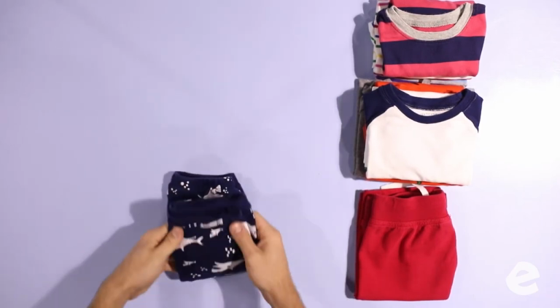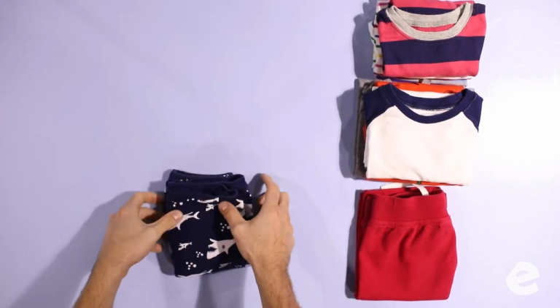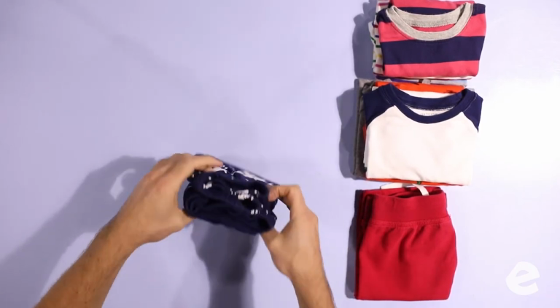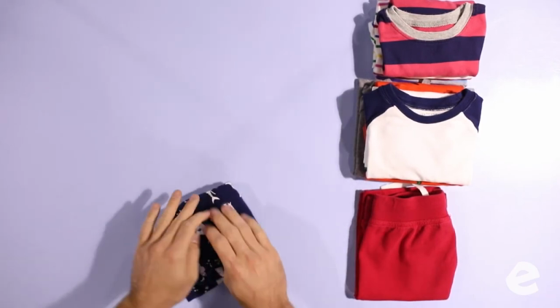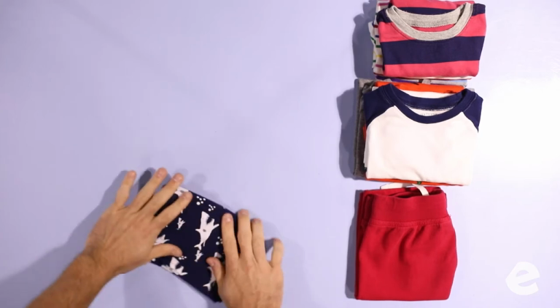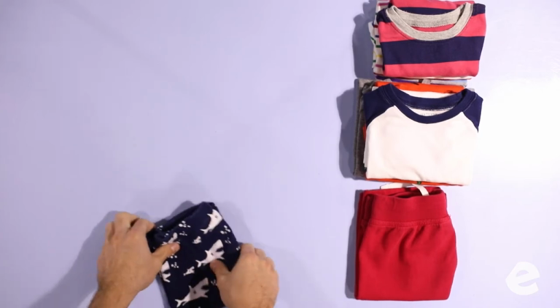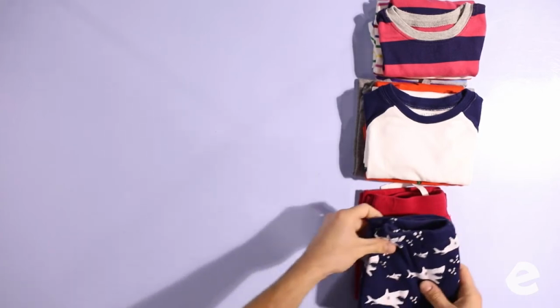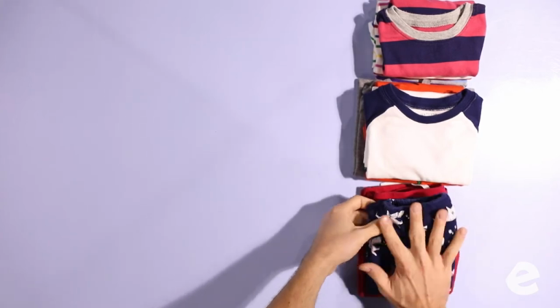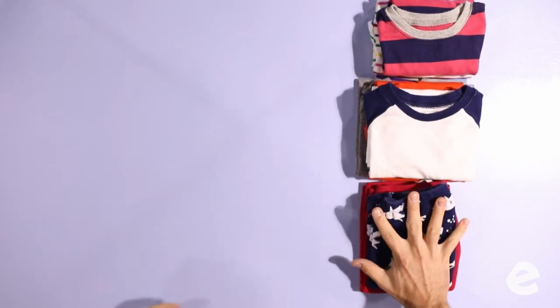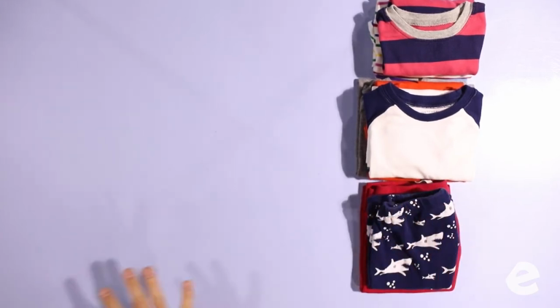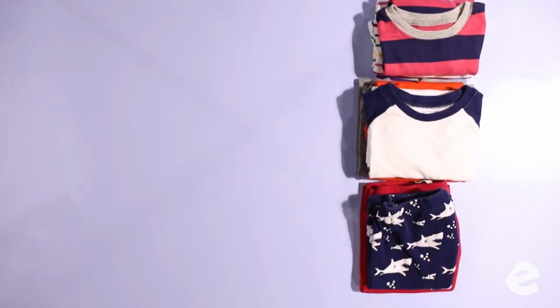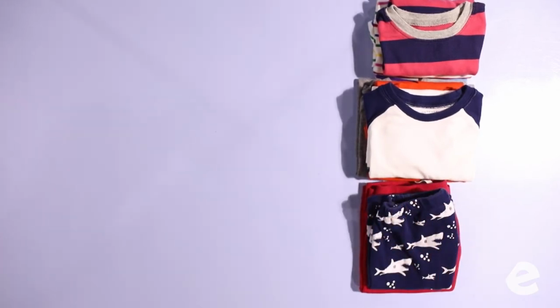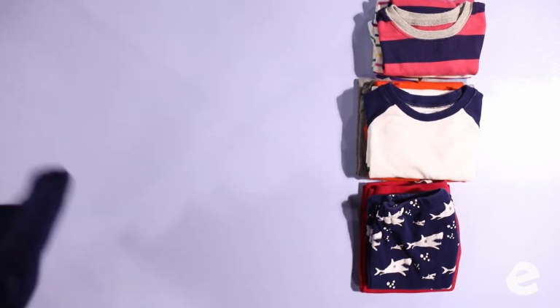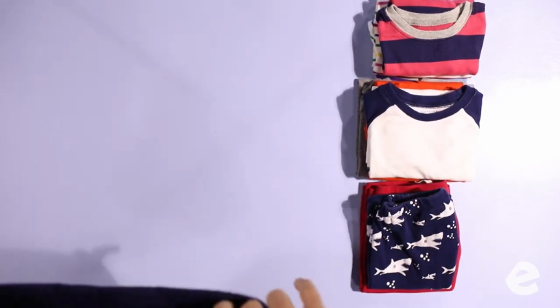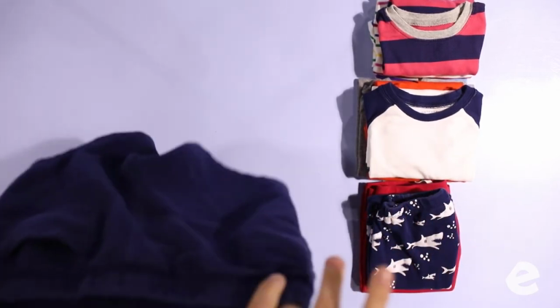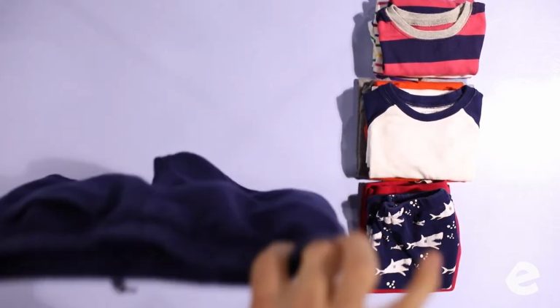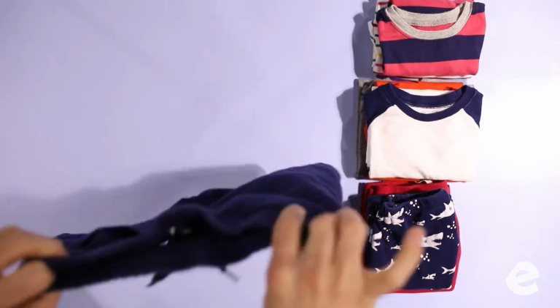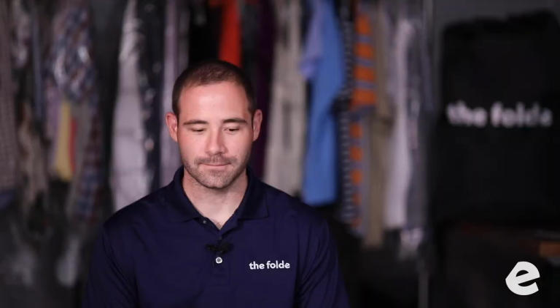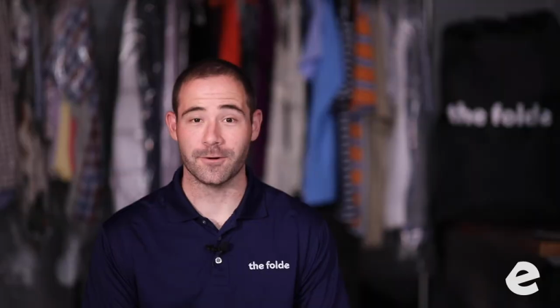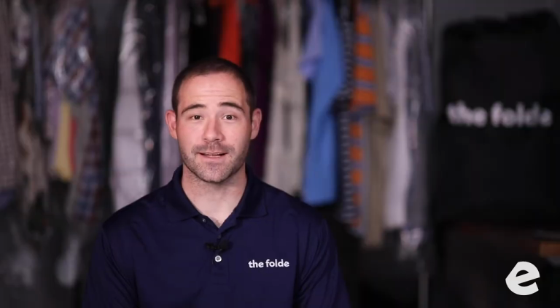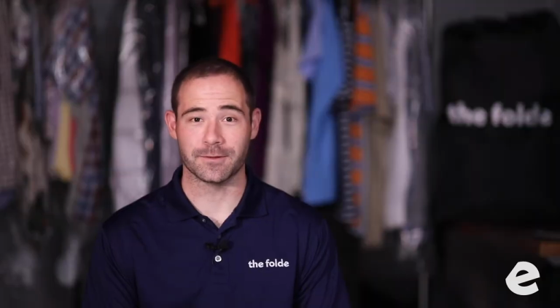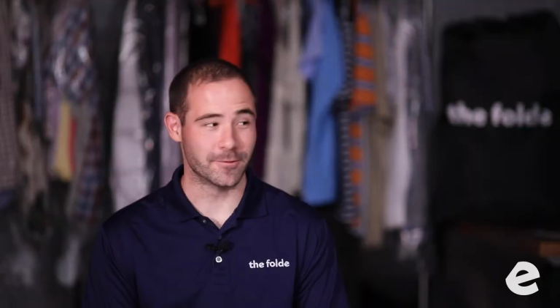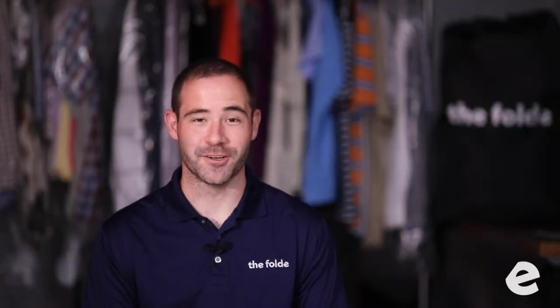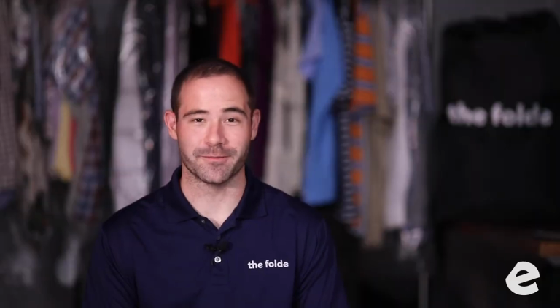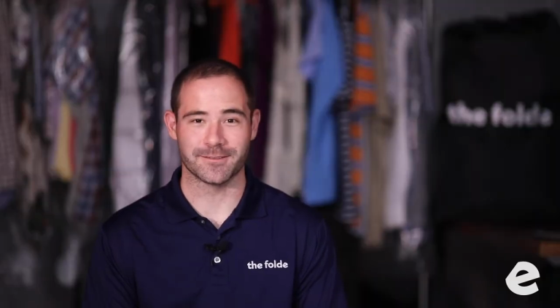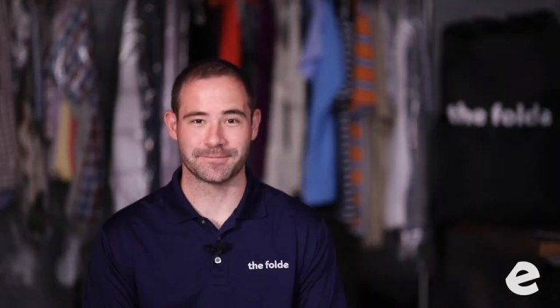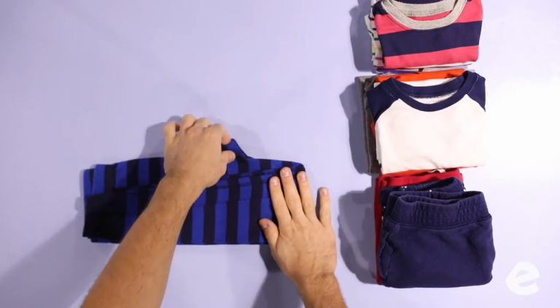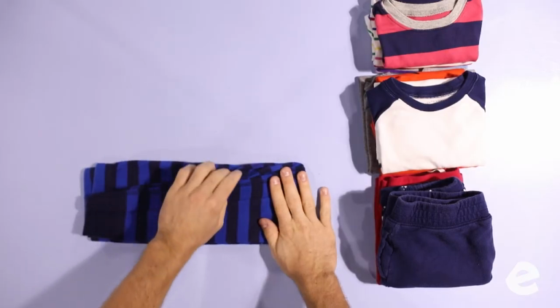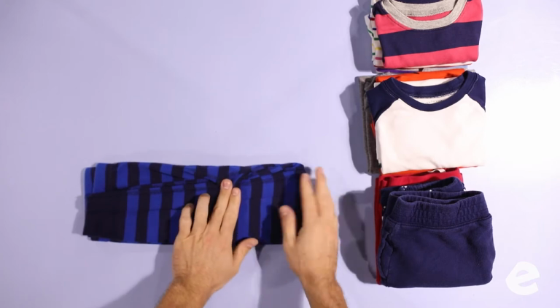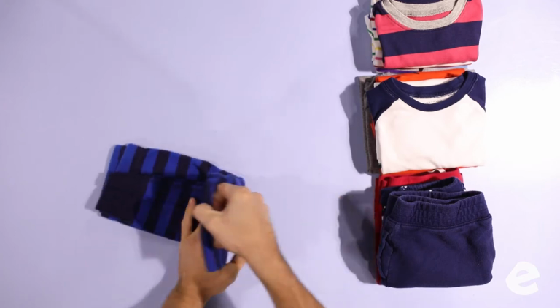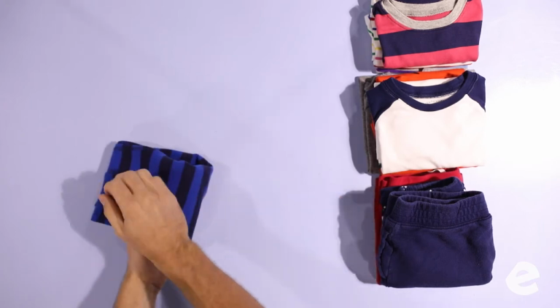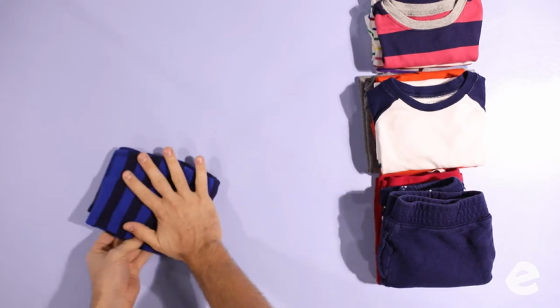Think about it — people use our wash and fold service to save free time. There's no better way to save time than sending all your baby clothes in to get done by someone else. We really should charge more for baby clothes. The goal is to make them nice and neat — they're never gonna be perfect.